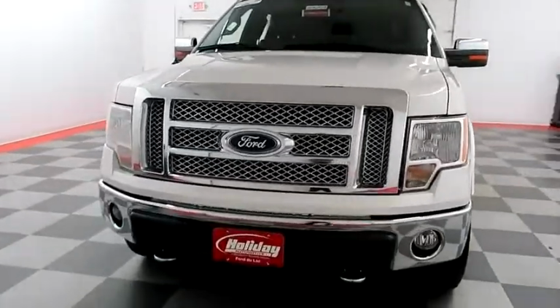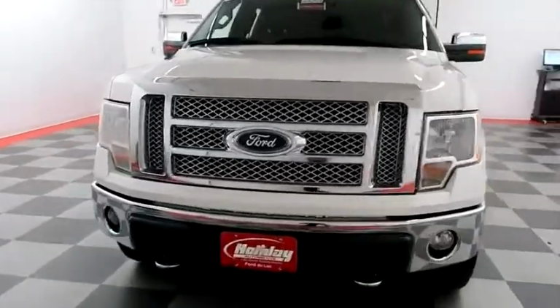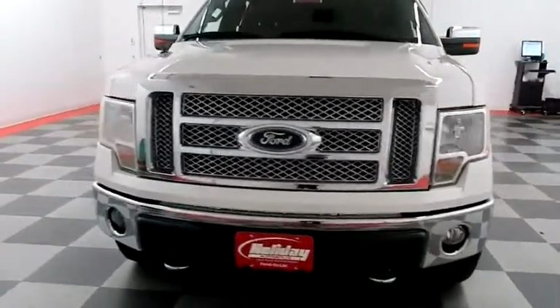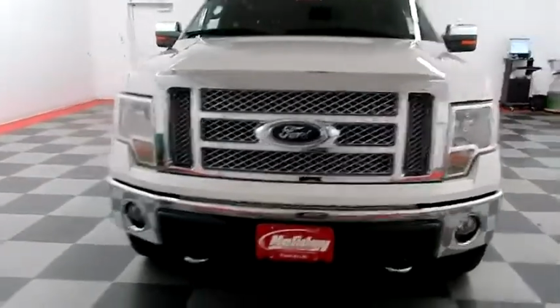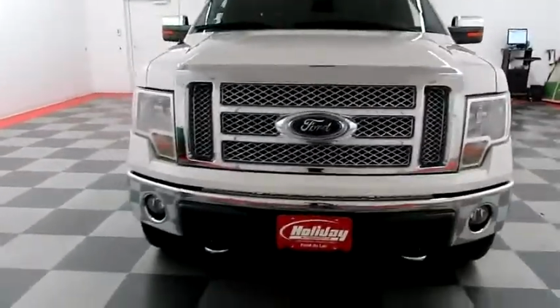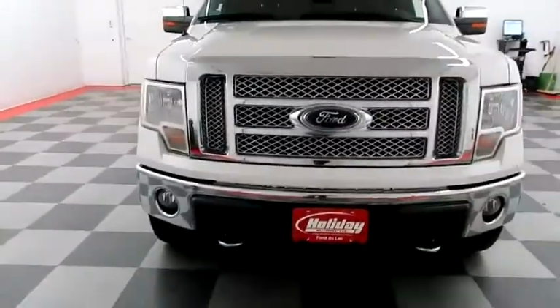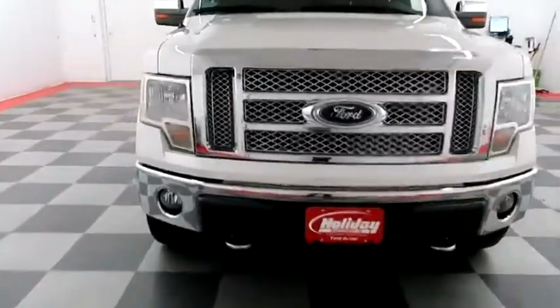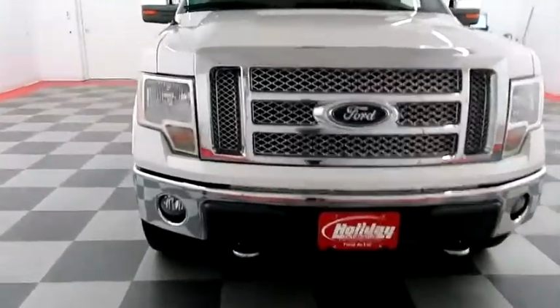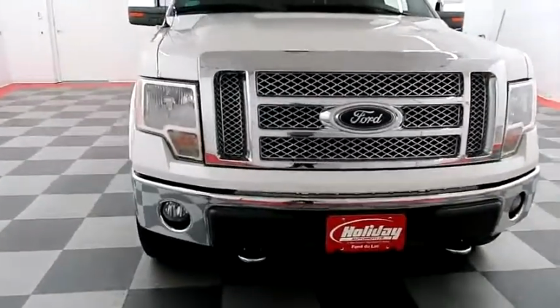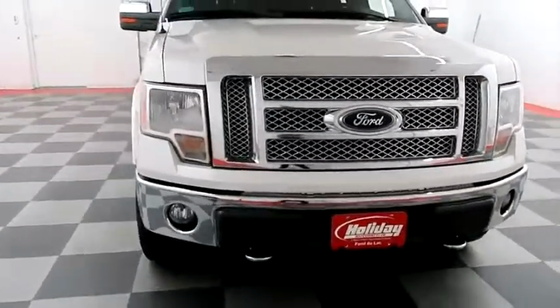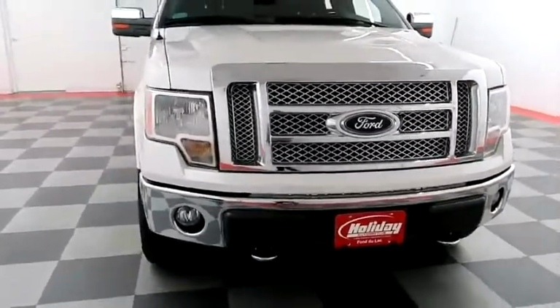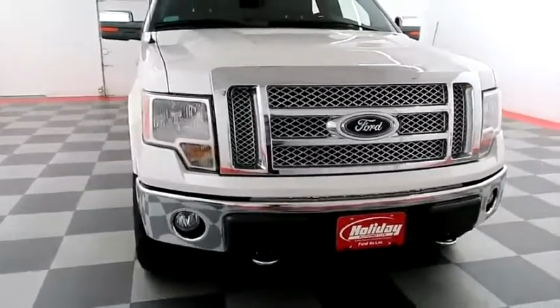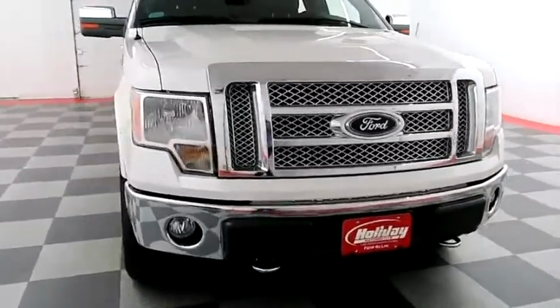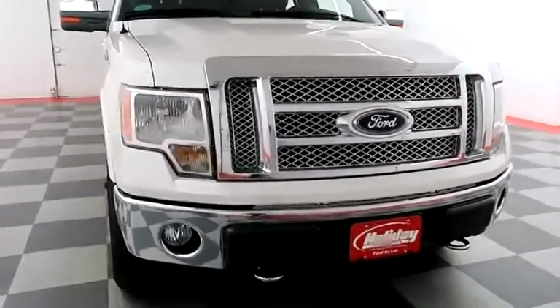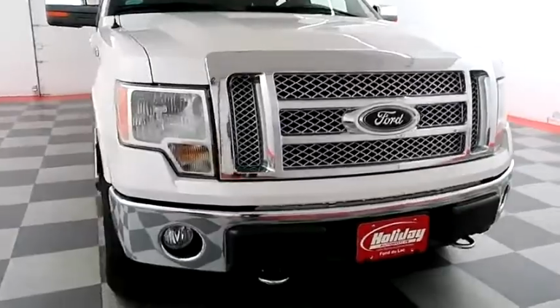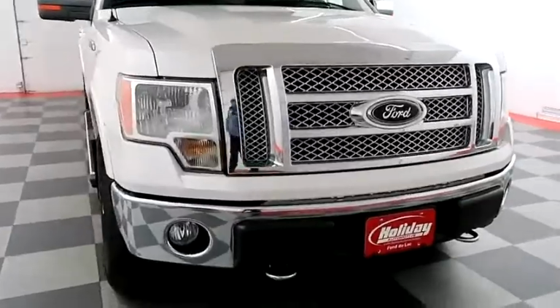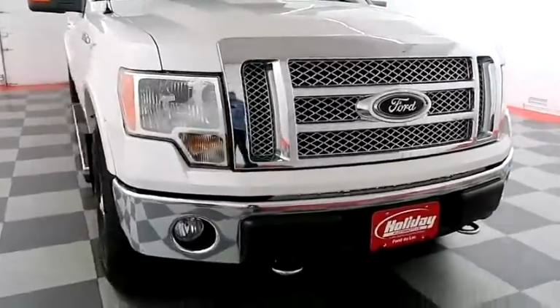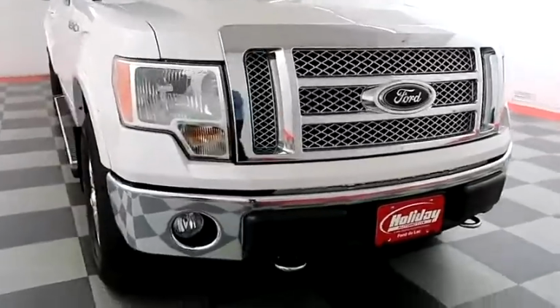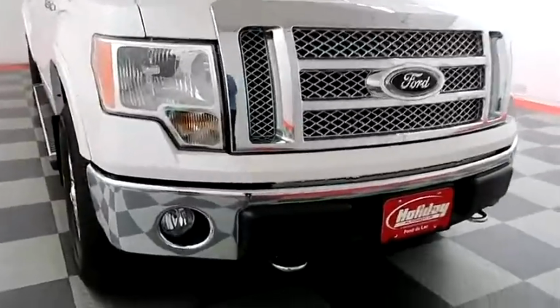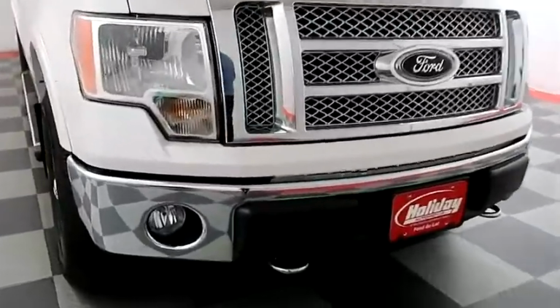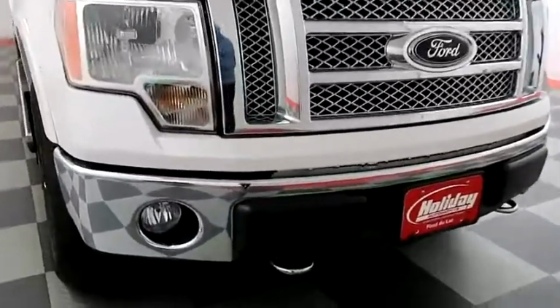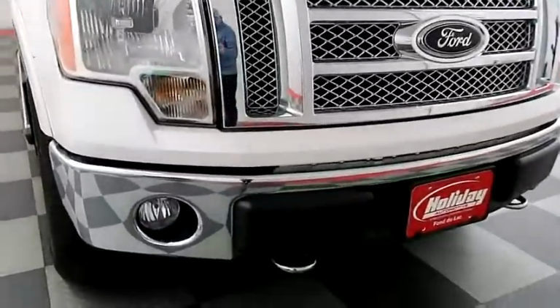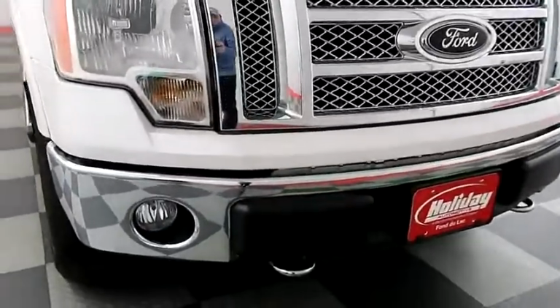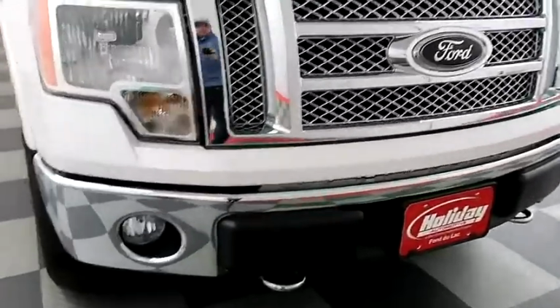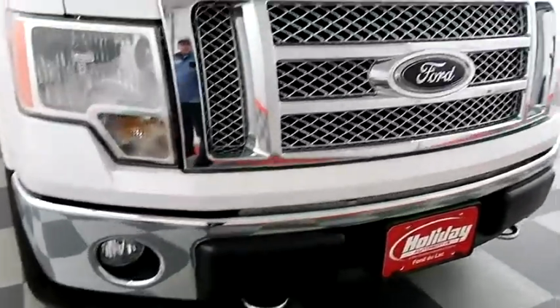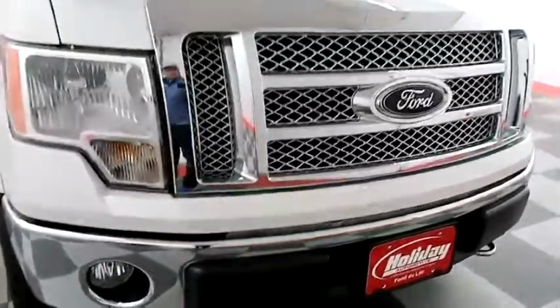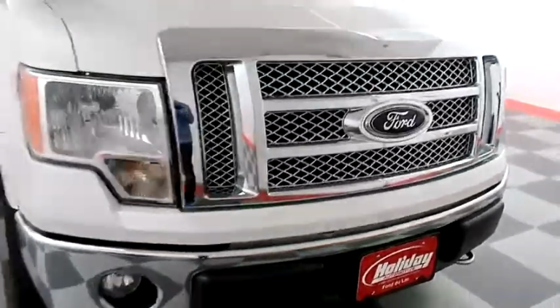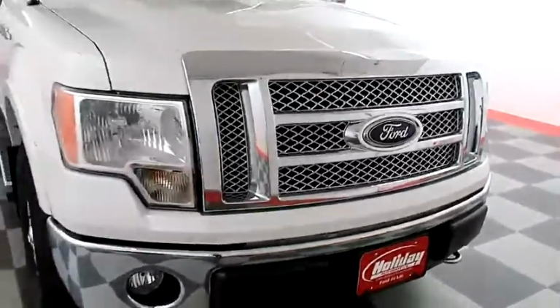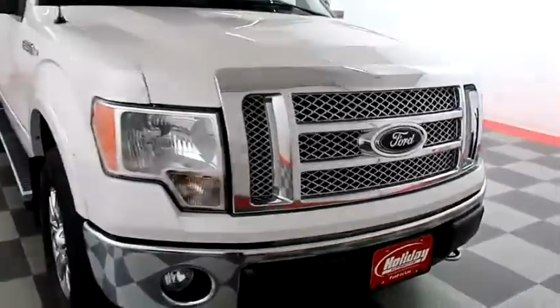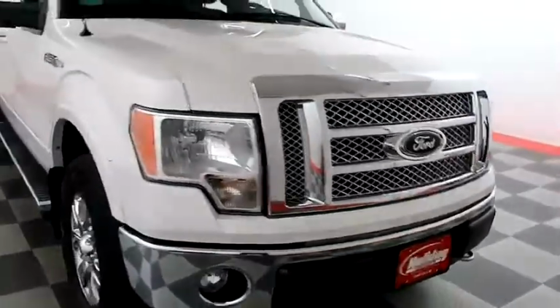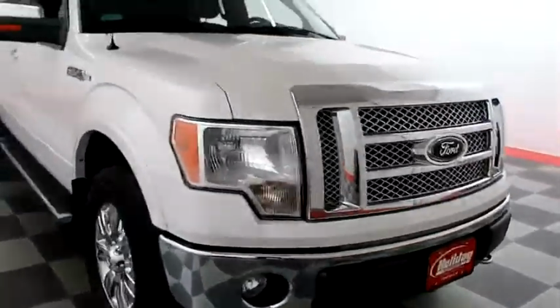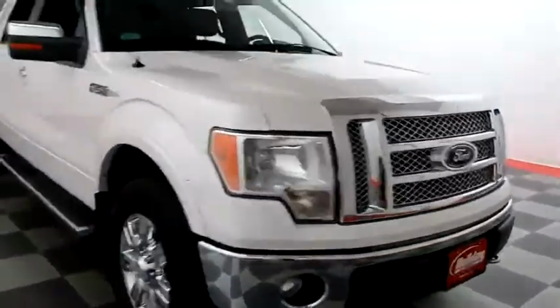Starting right away up front, you have factory fog lamps and easy access heavy duty tow hooks, chrome bumper and grille.